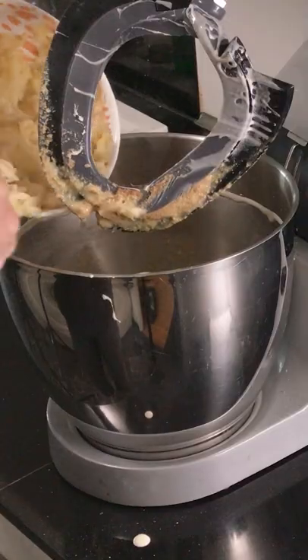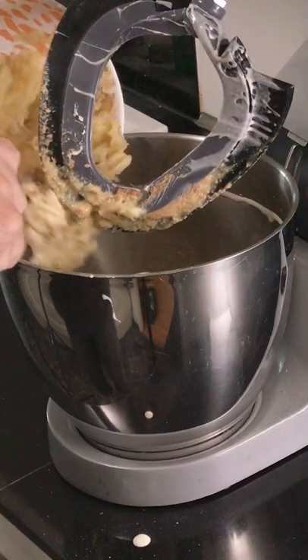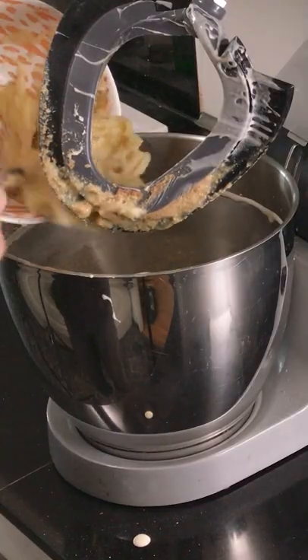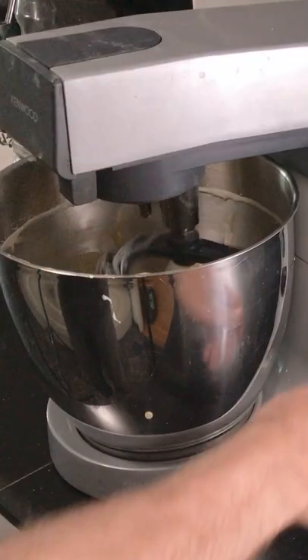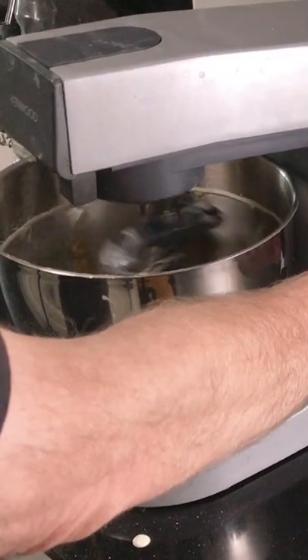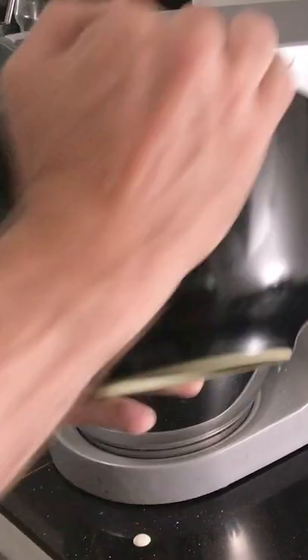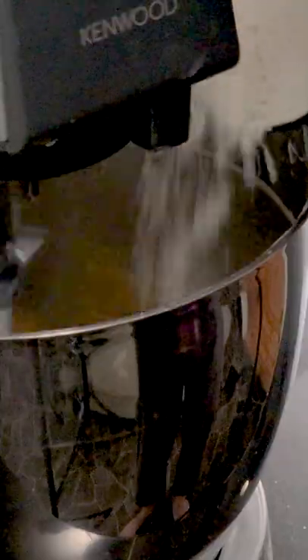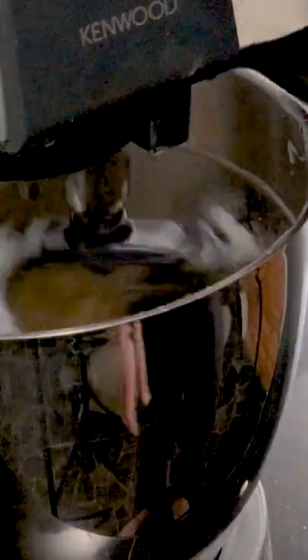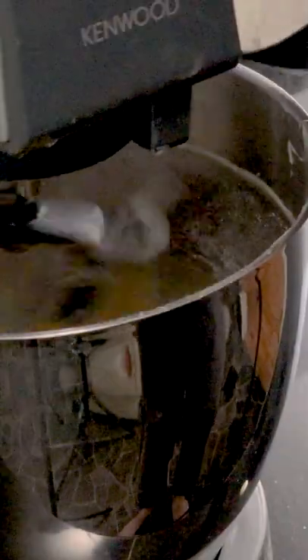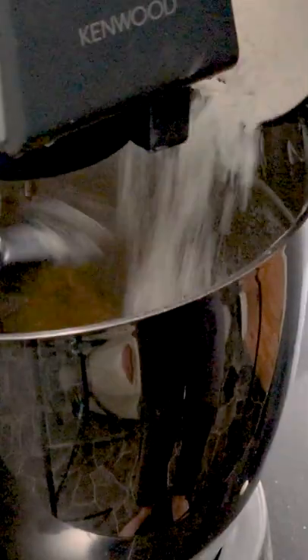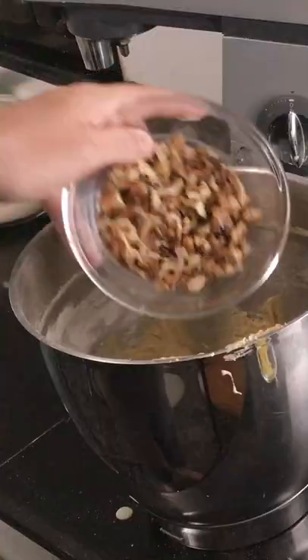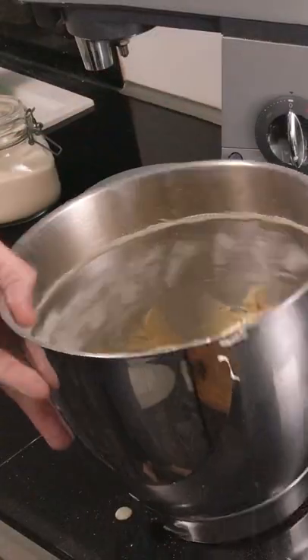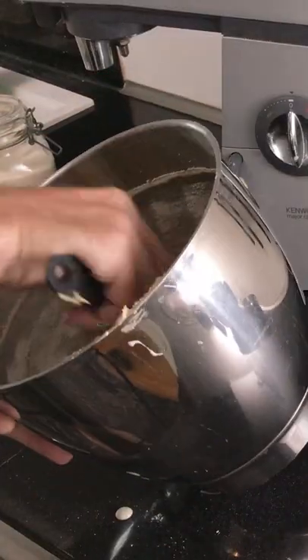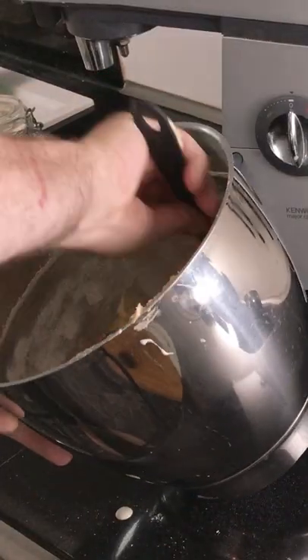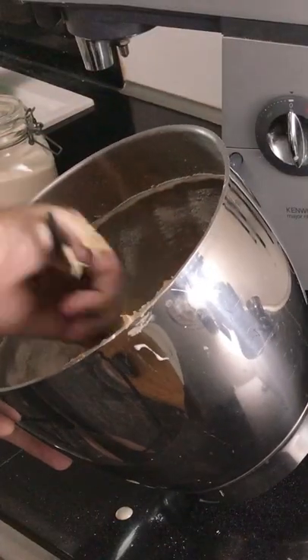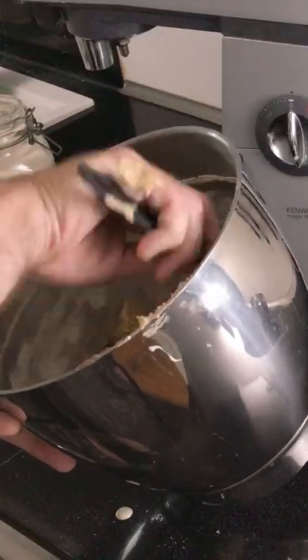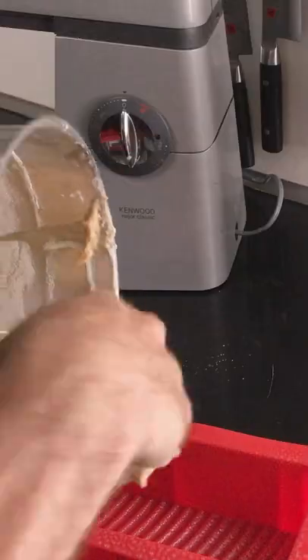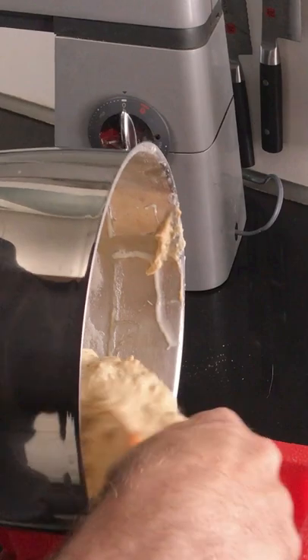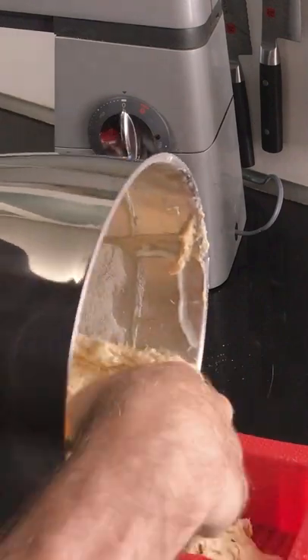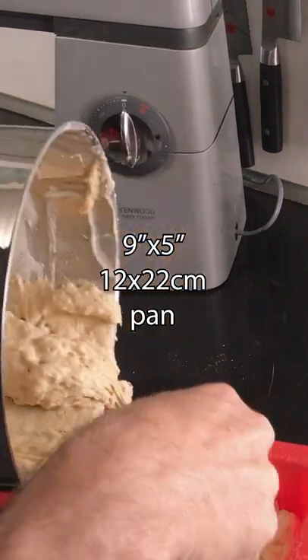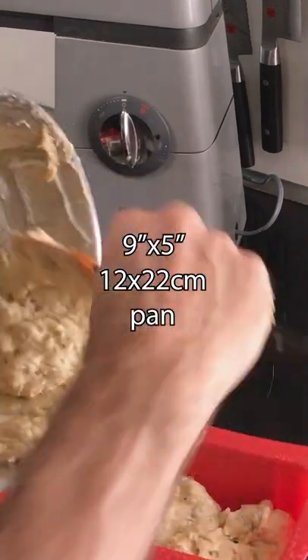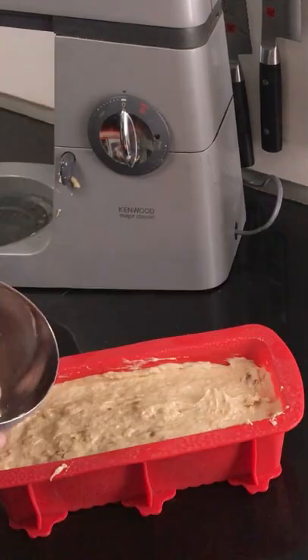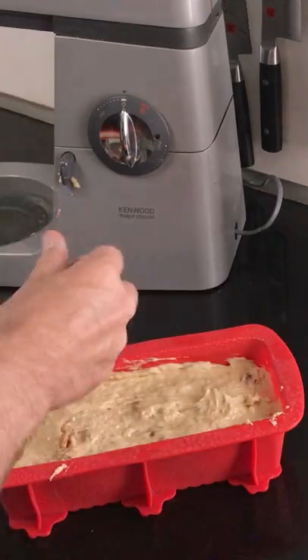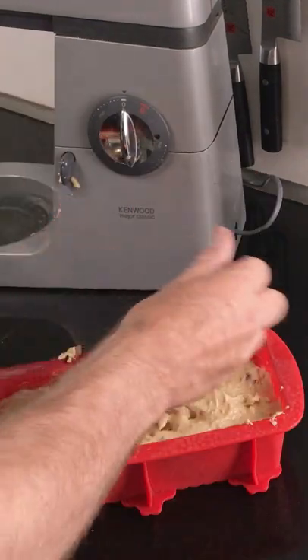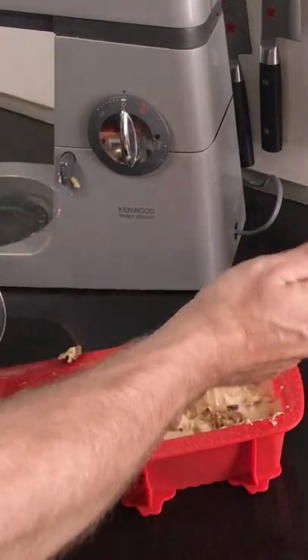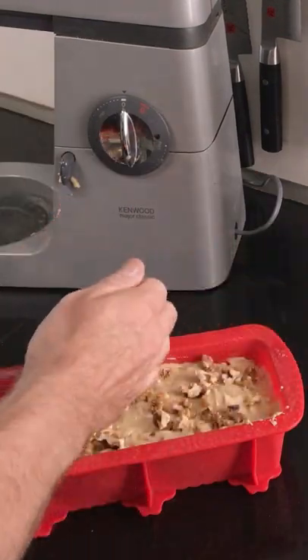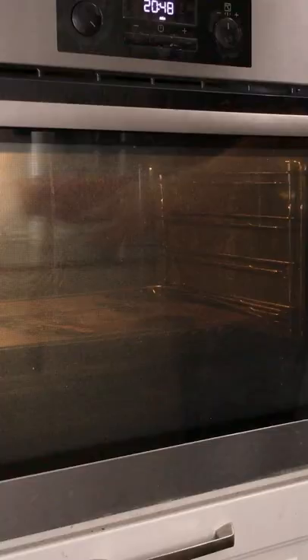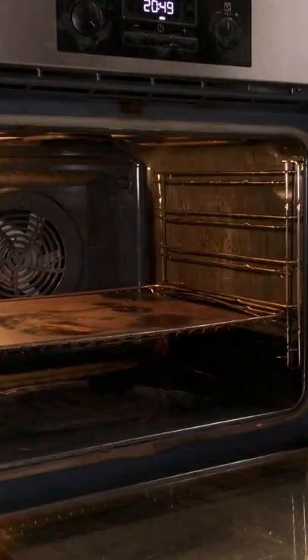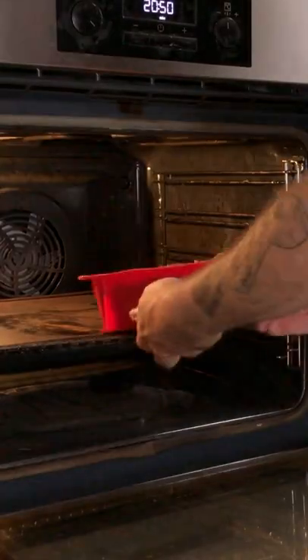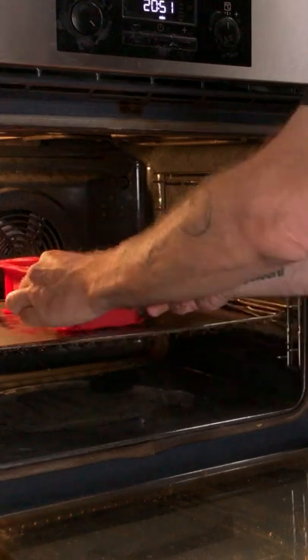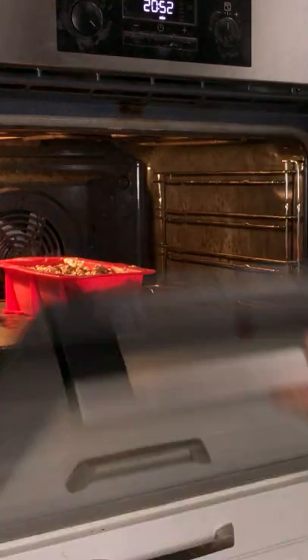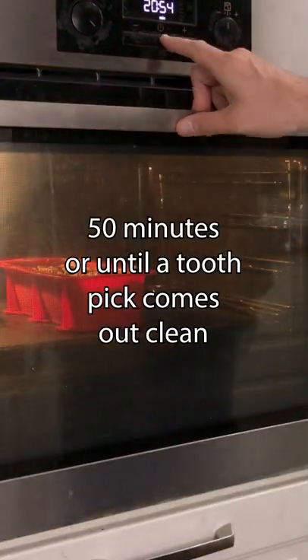Add the bananas to the bowl and mix it in. Then add the flour mixture in stages. Fold in the reserved walnuts. Pour the batter into a non-stick nine by five inch pan, top with the sugar and walnut mixture, put in the oven, and bake for 50 minutes.